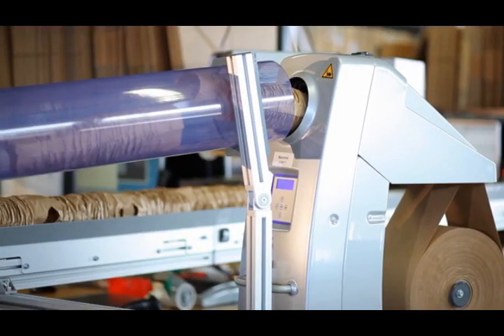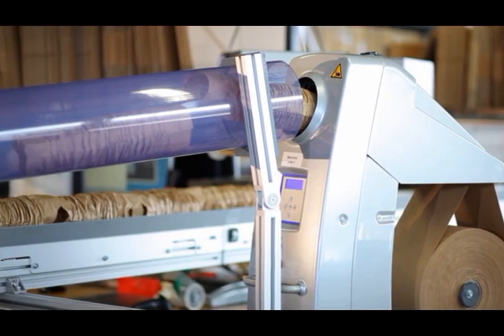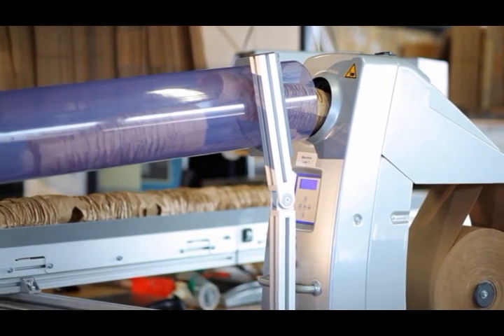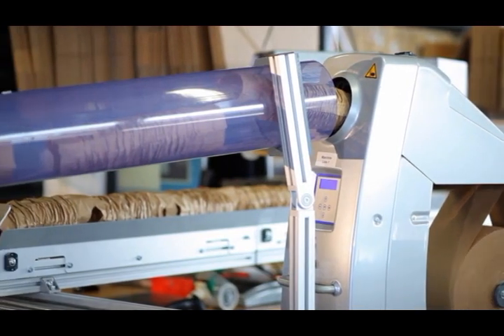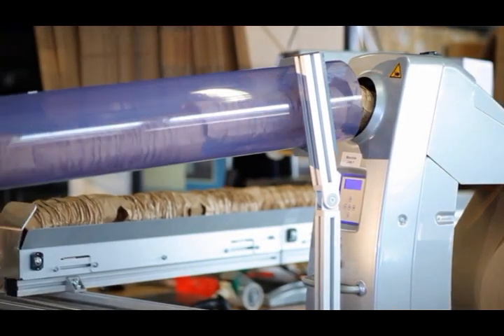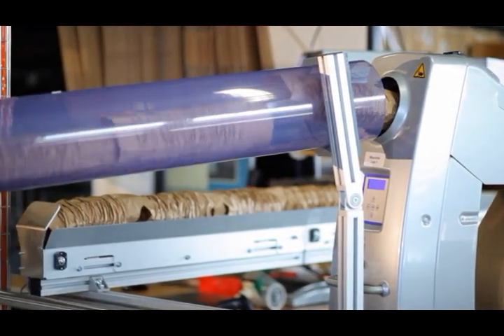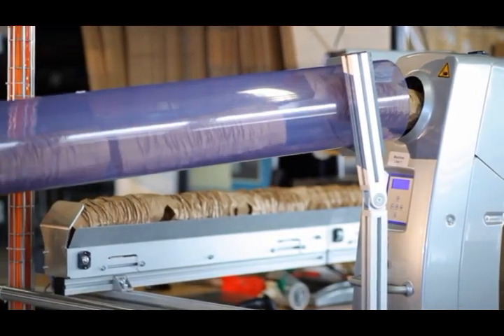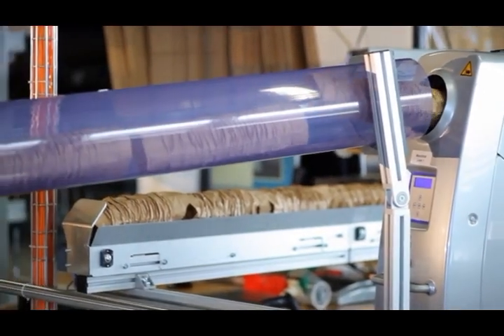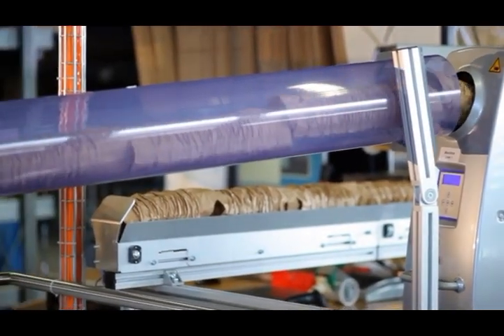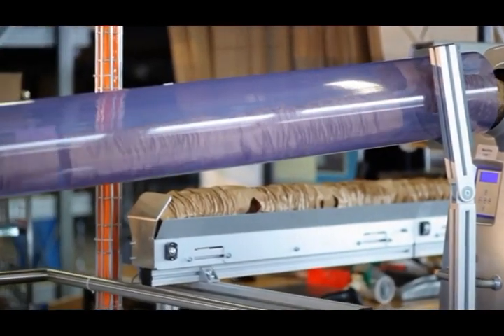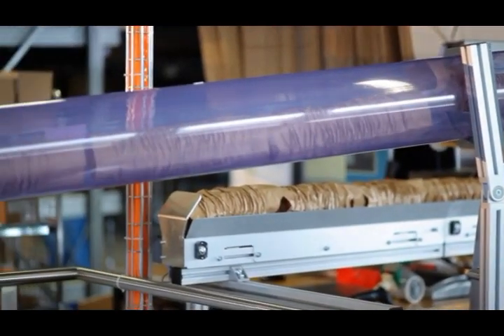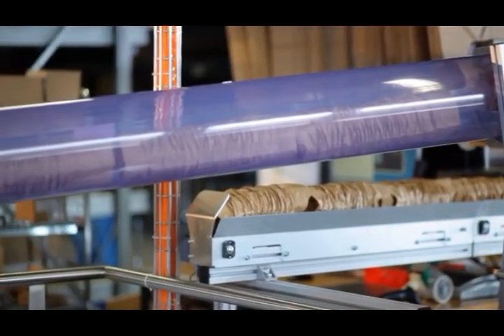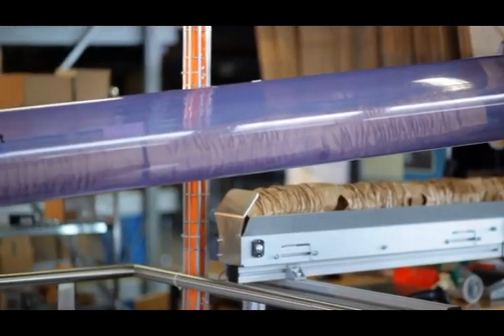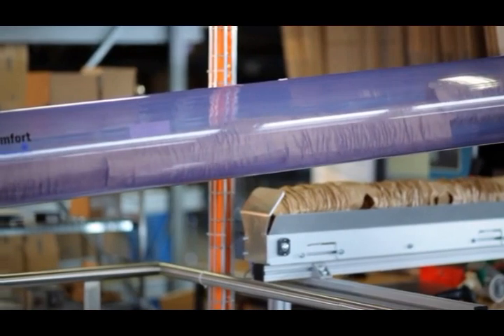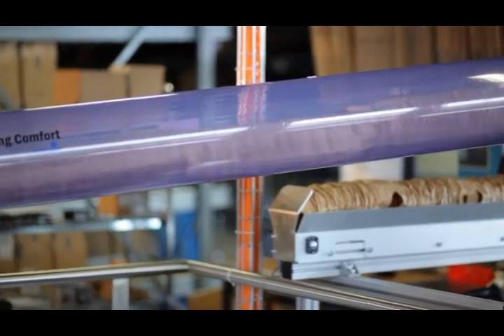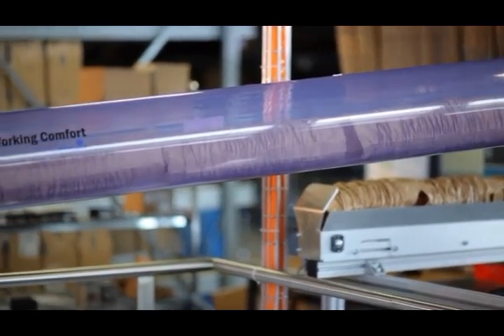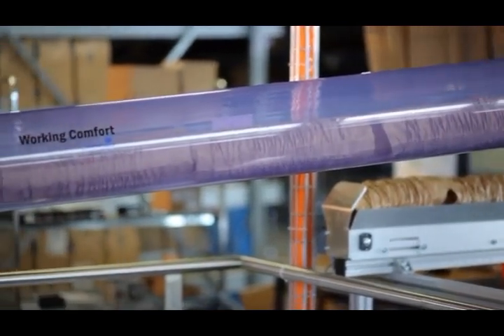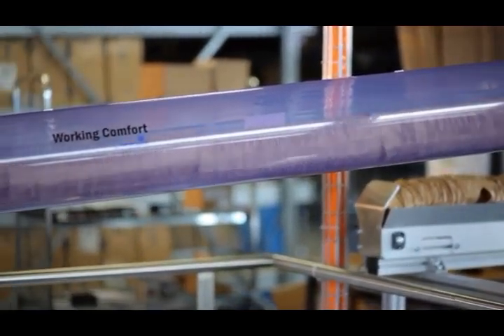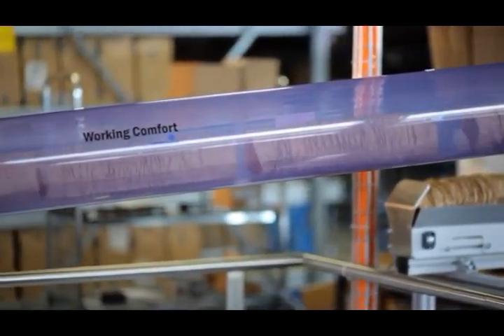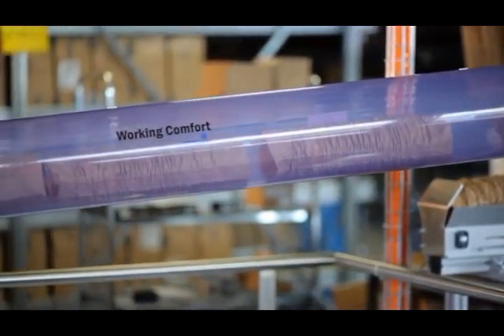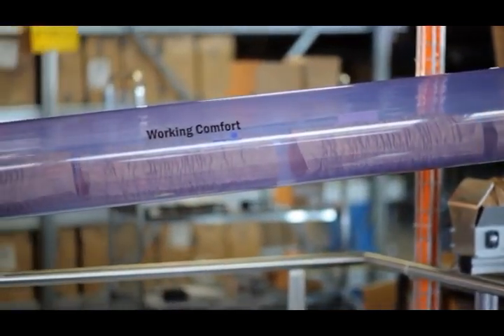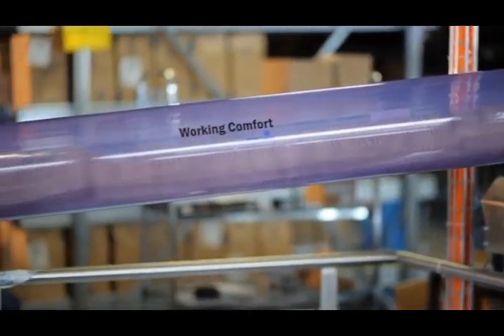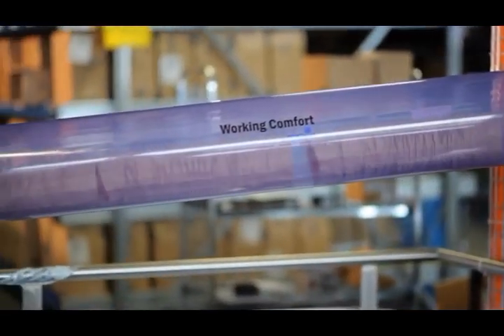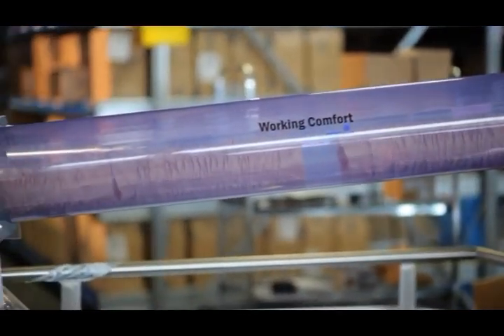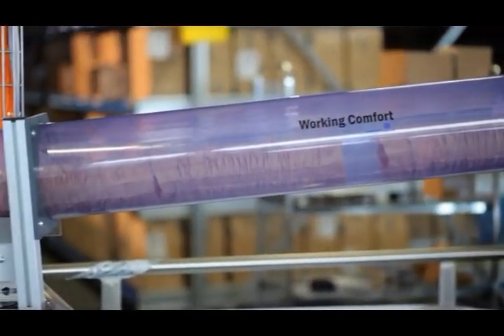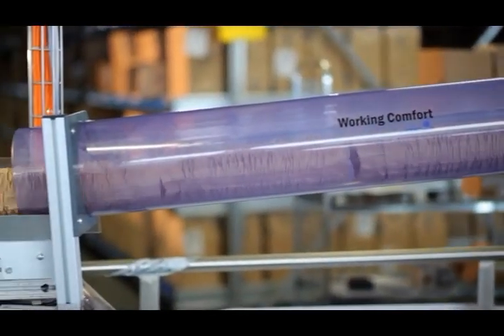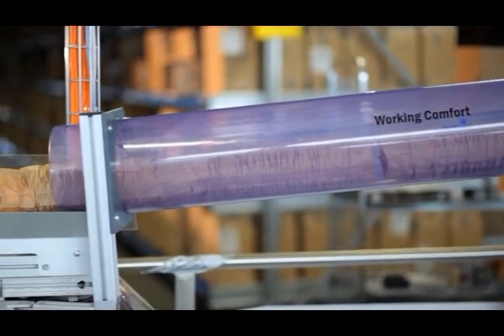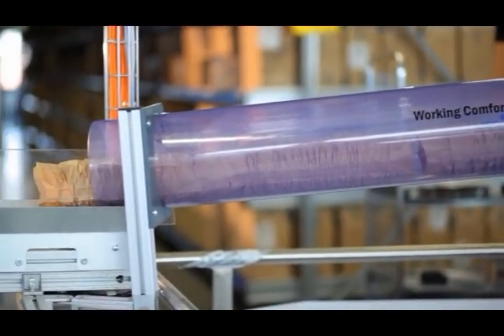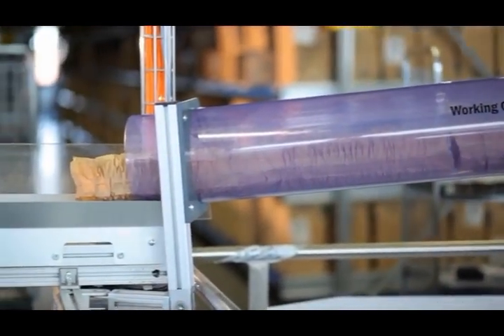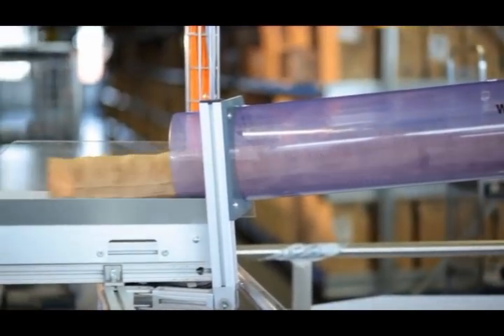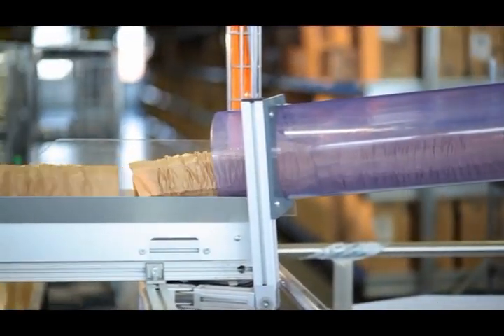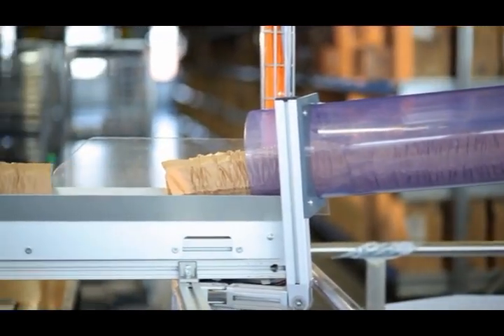Thanks to the individual expandability of the system, aimed at responding to changing demands, Storopac's Paper Plus belt system integration ensures consistently high performance under every circumstance.